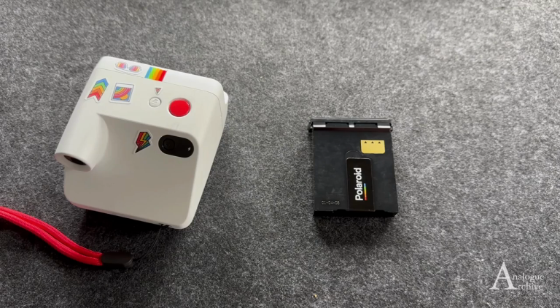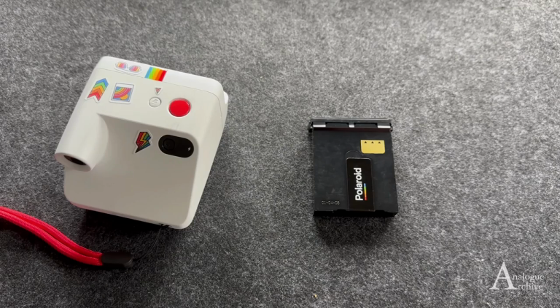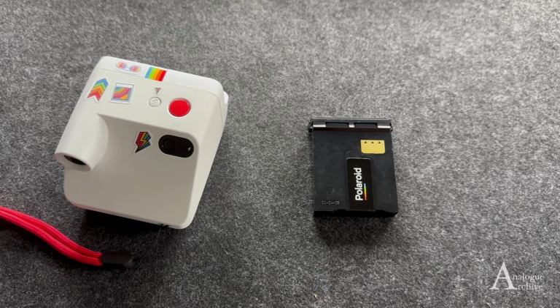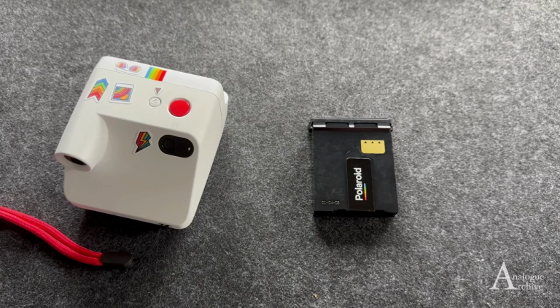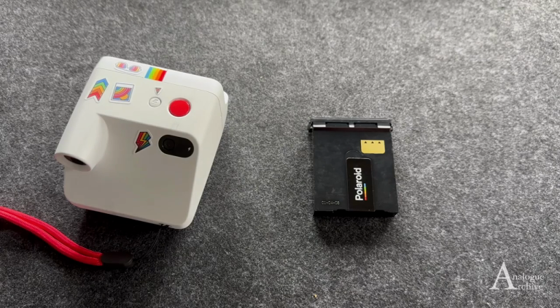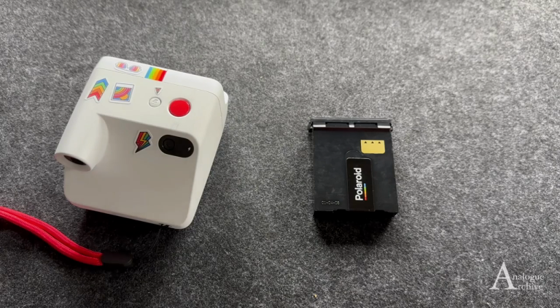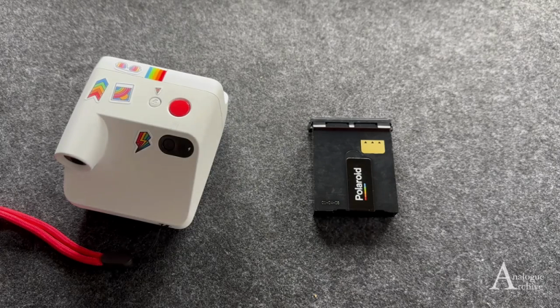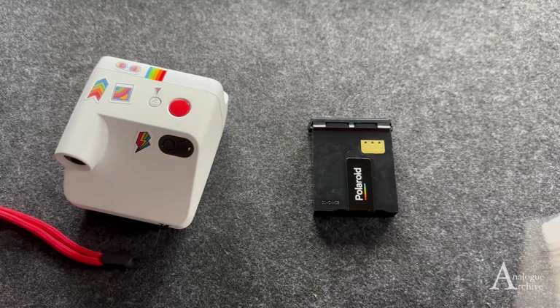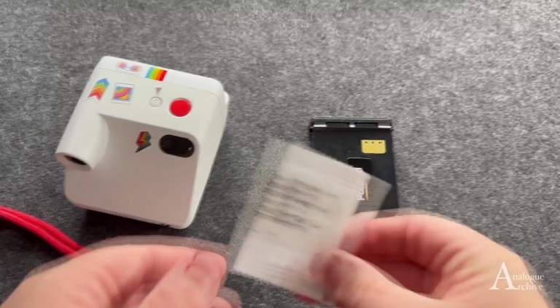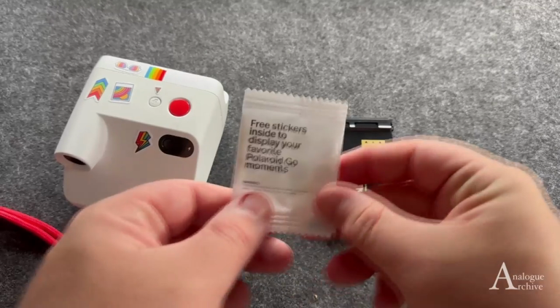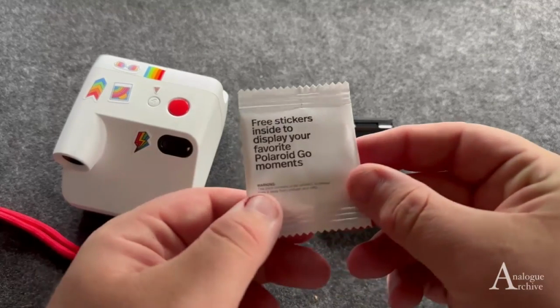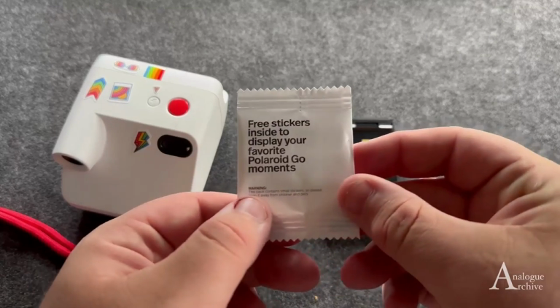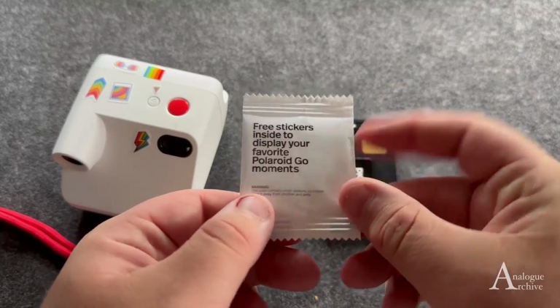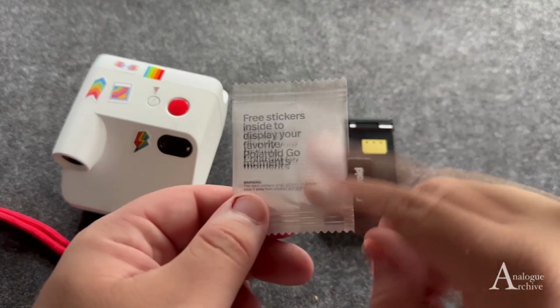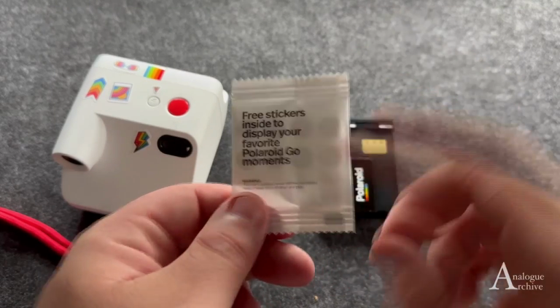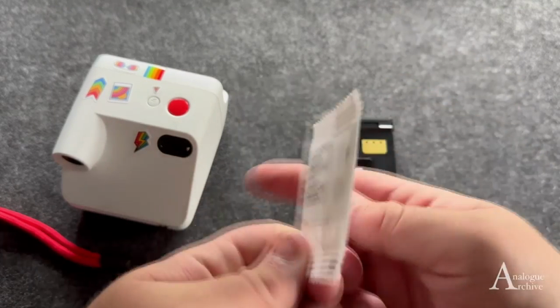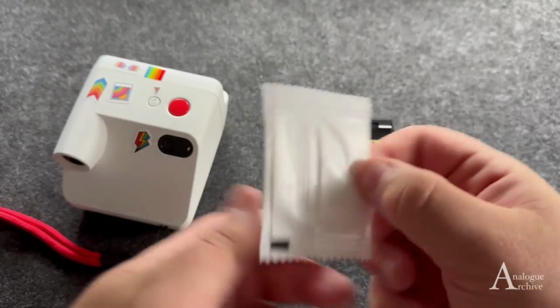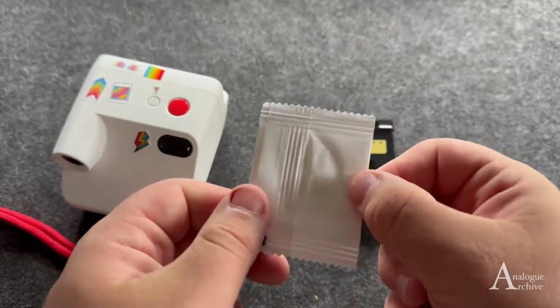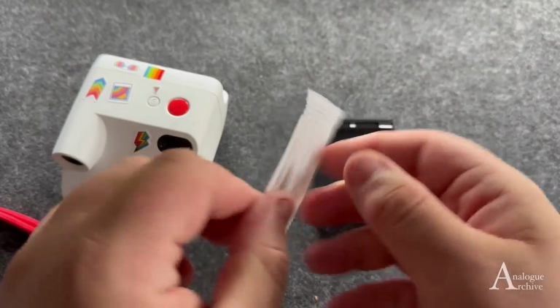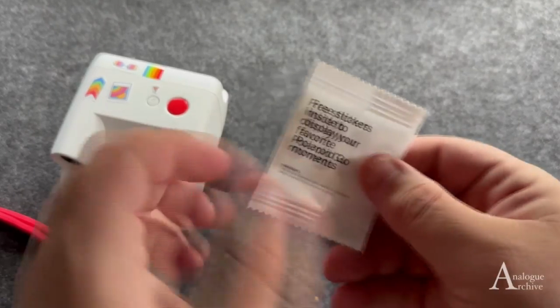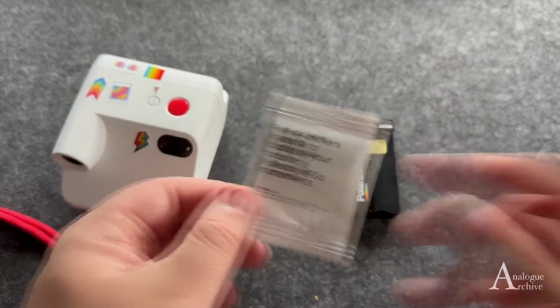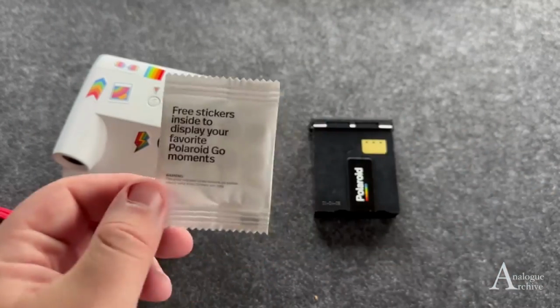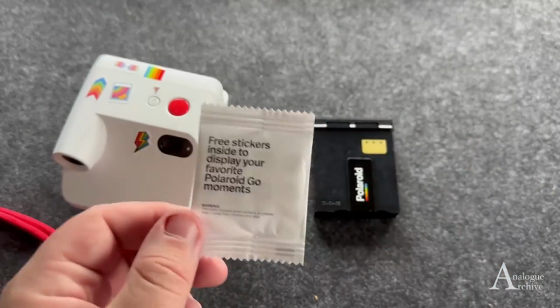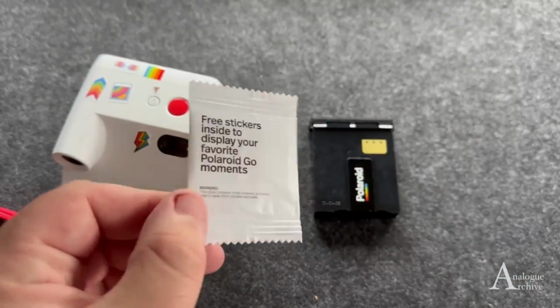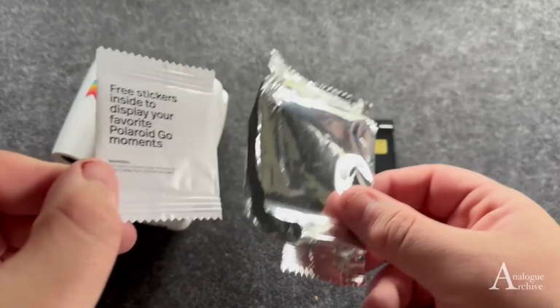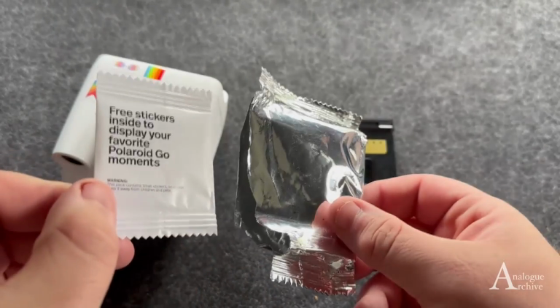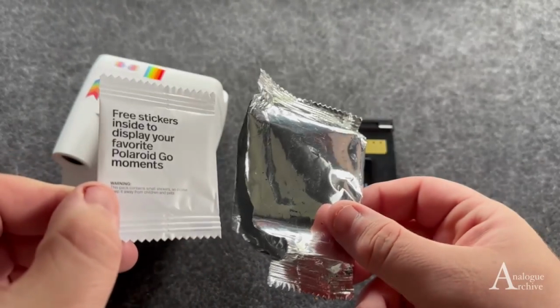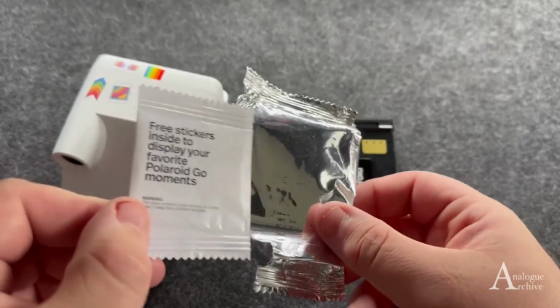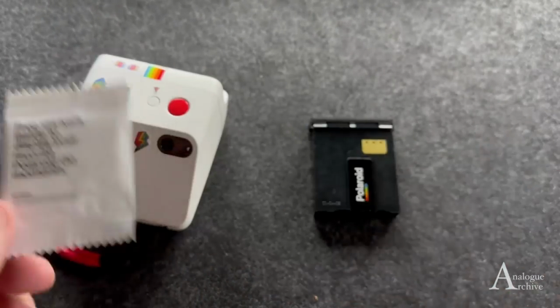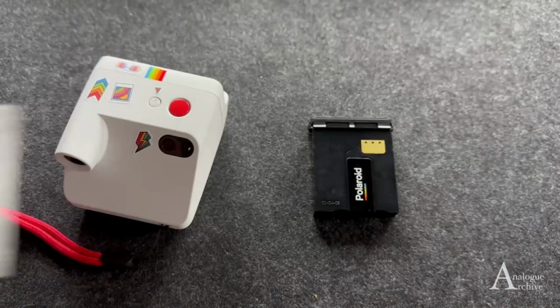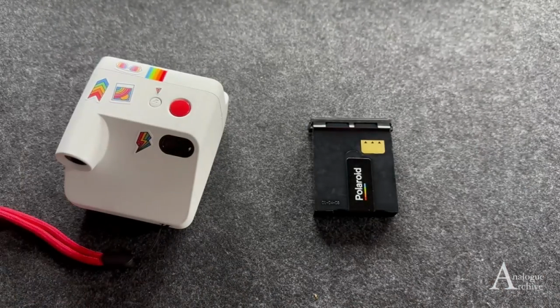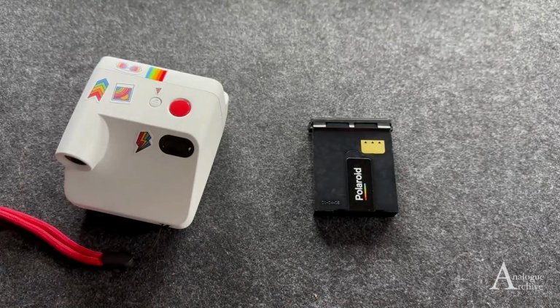Interesting thing about these is that inside these packets, there's actually a packet of stickers — and I completely forgot about that. So before you throw away that silver pack, just have a quick look inside just in case.